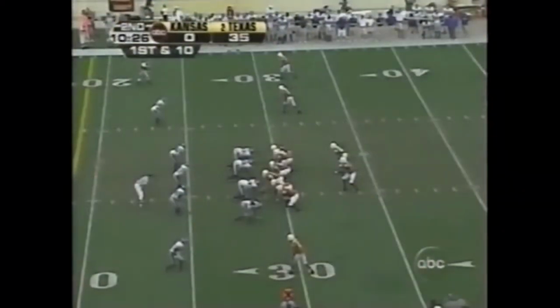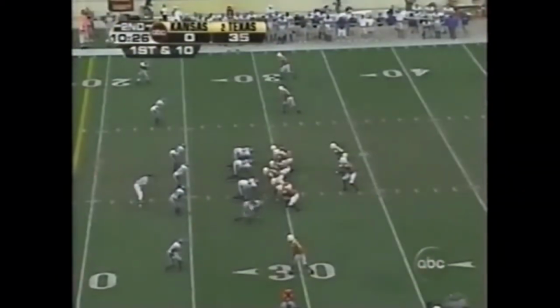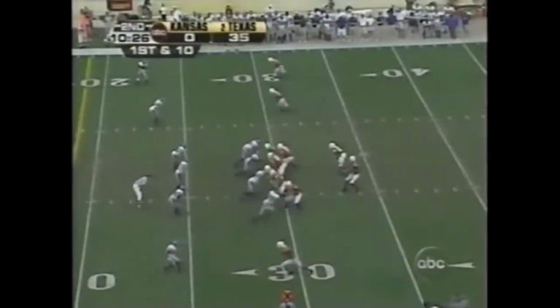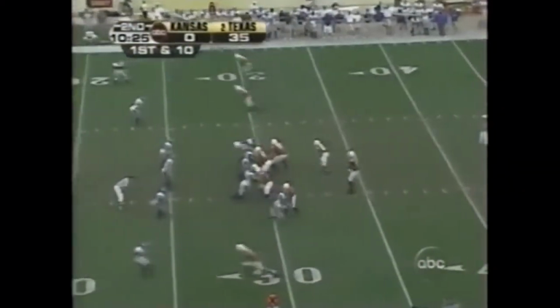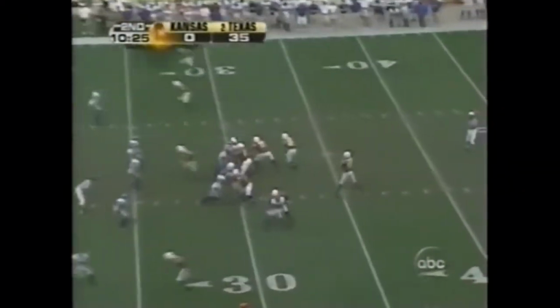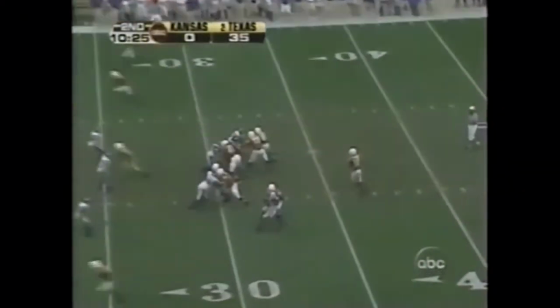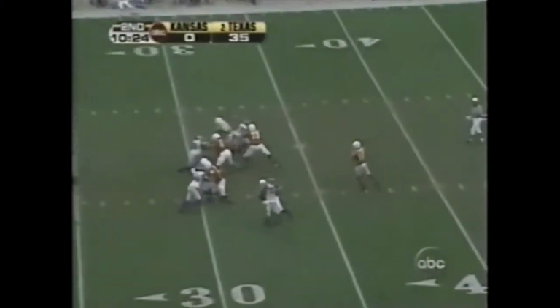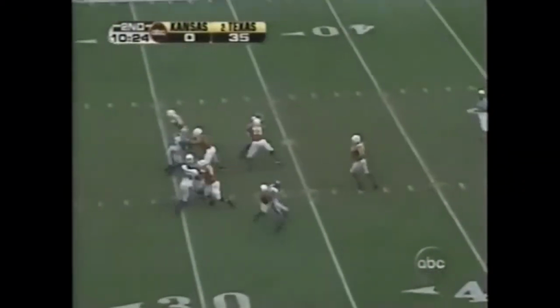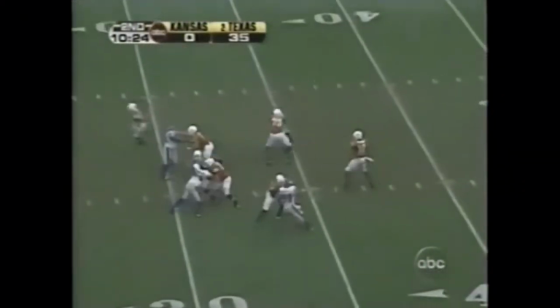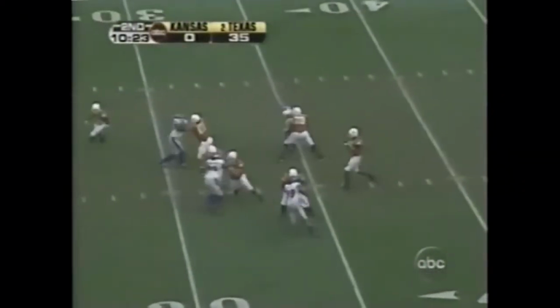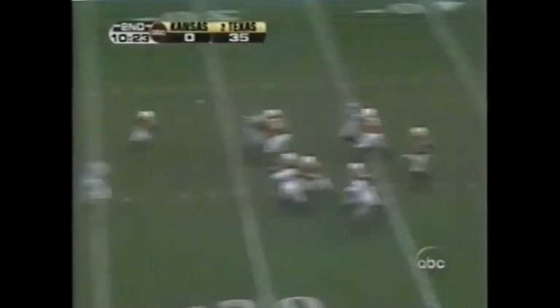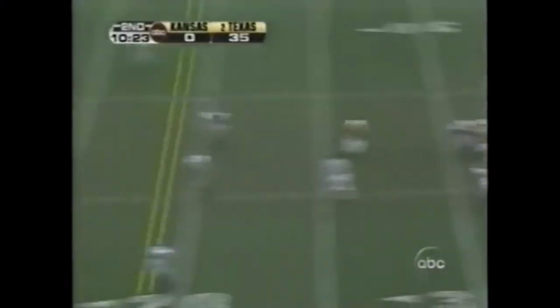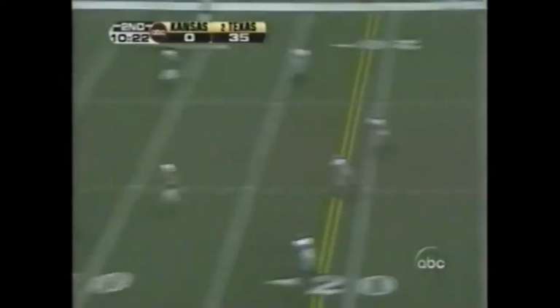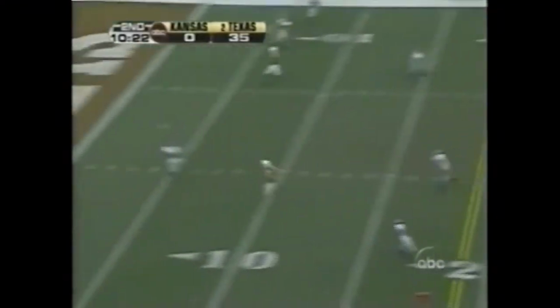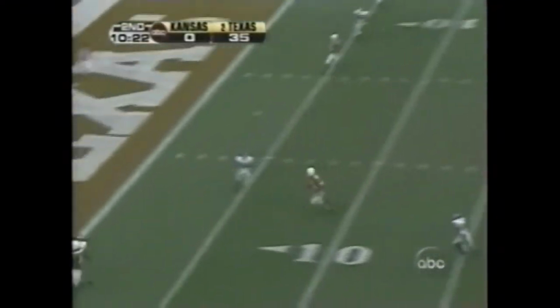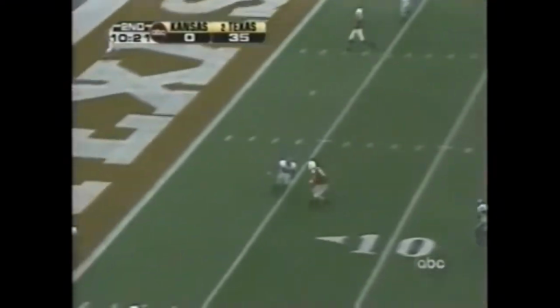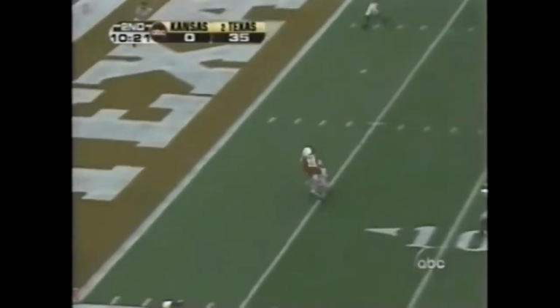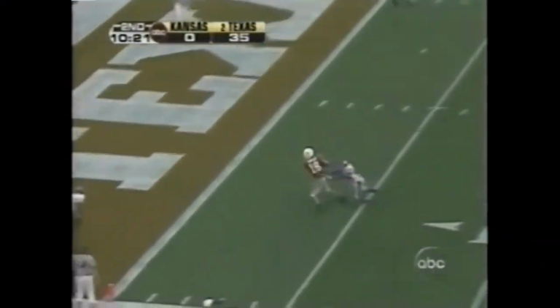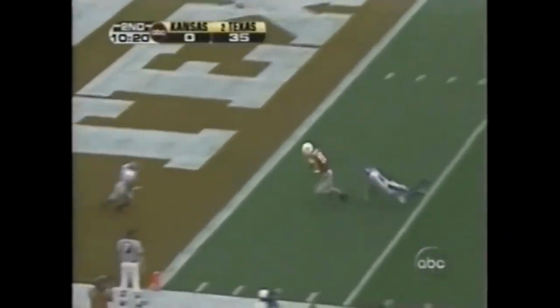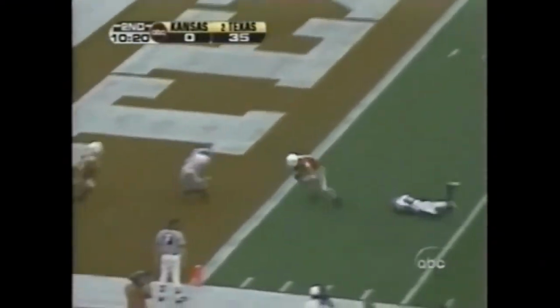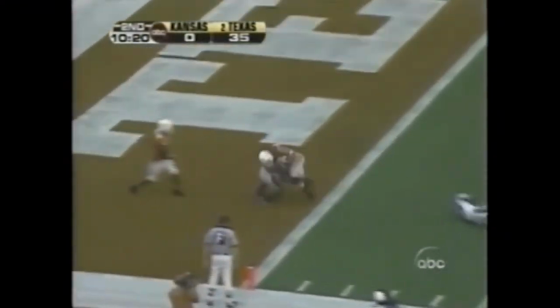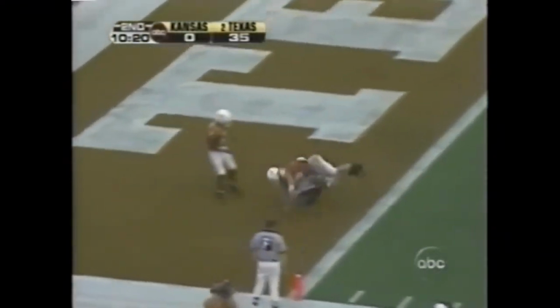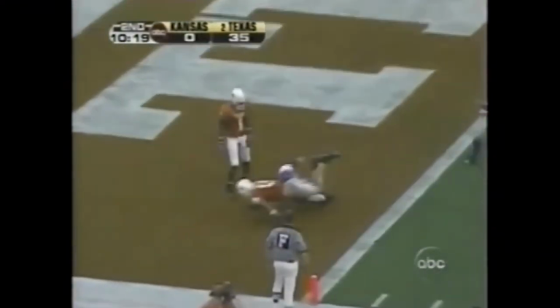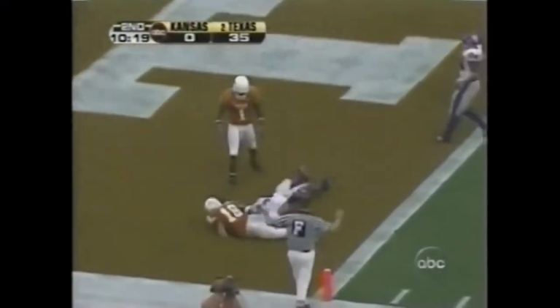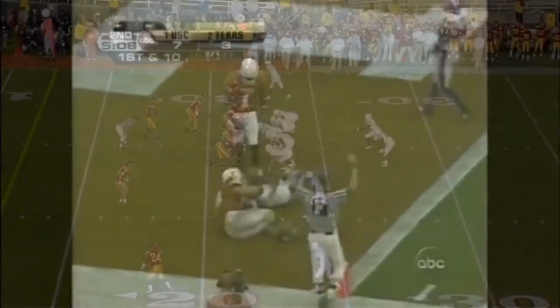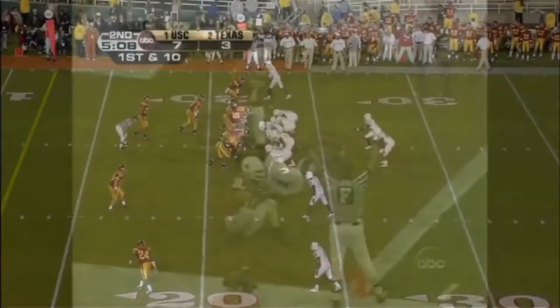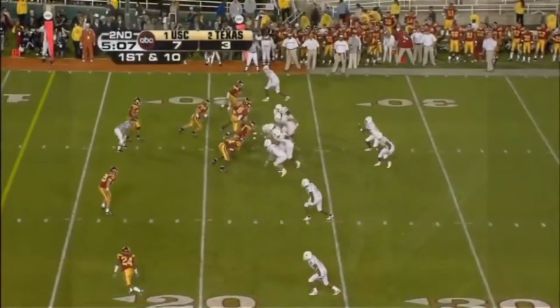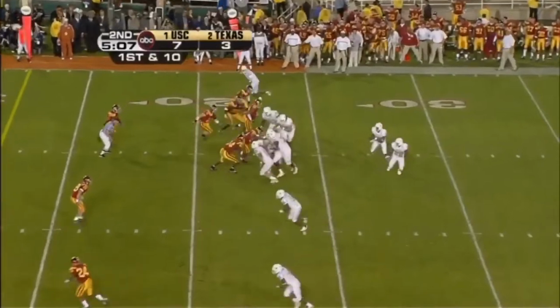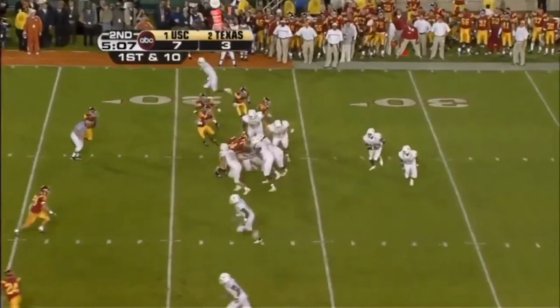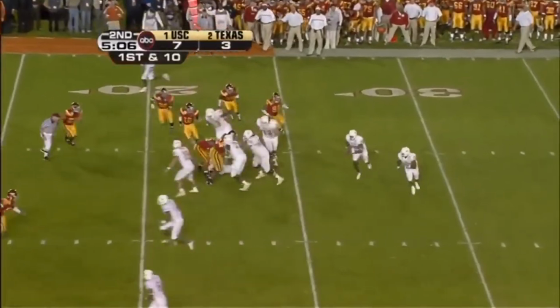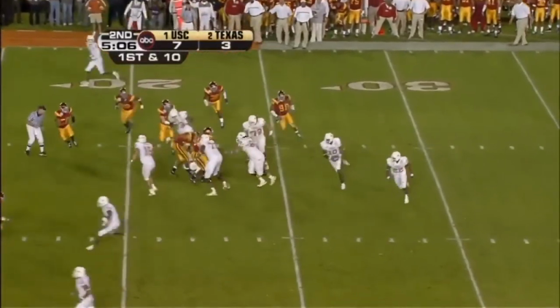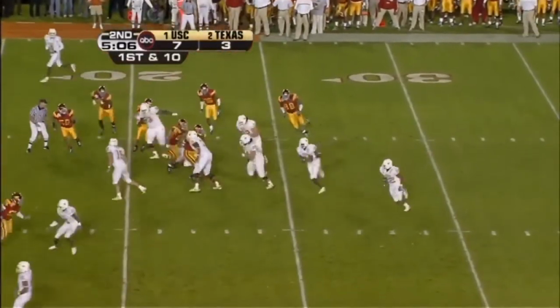They've got more depth than most teams have good players. Young going deep — Scott Thomas down the seam. Touchdown. First down, Texas.